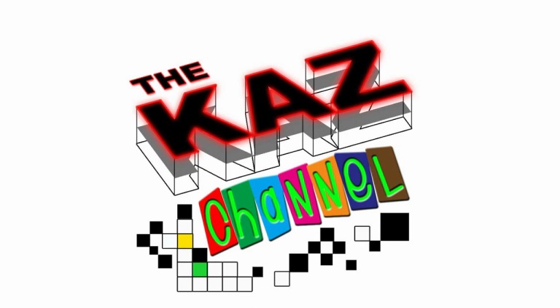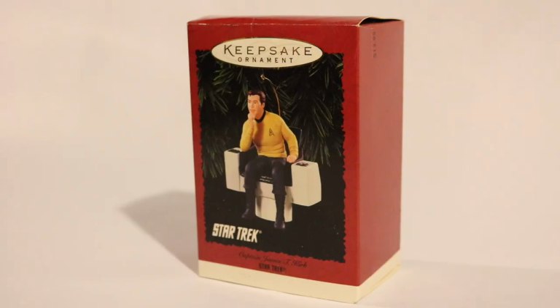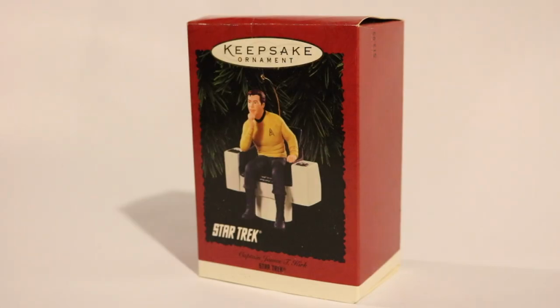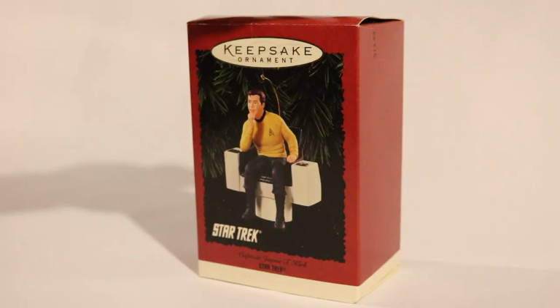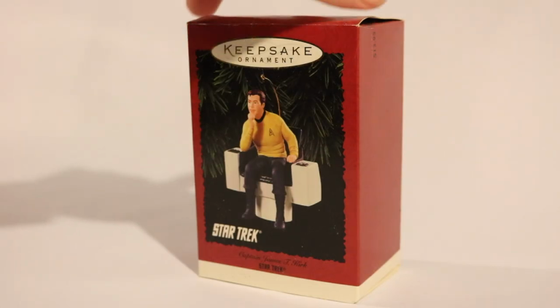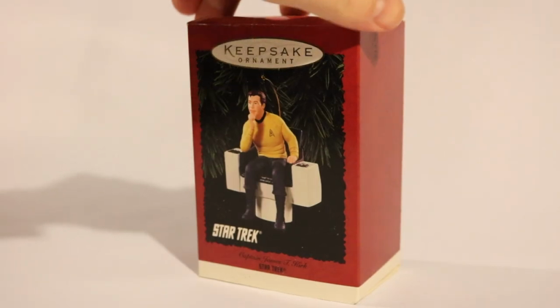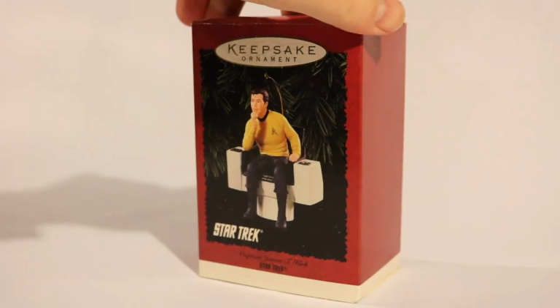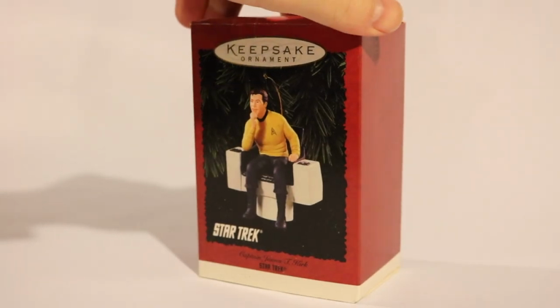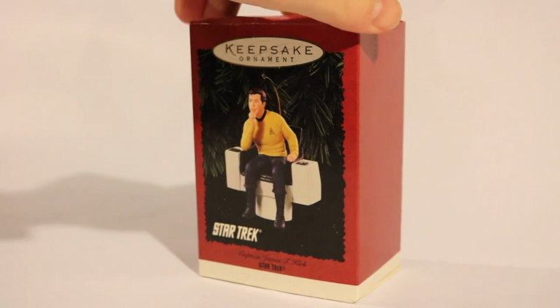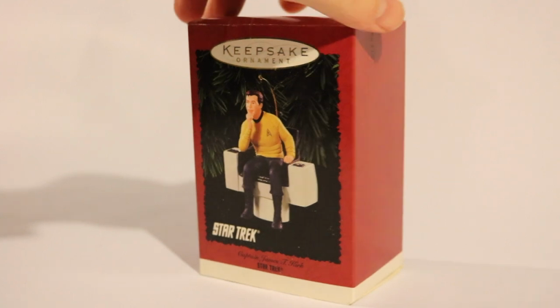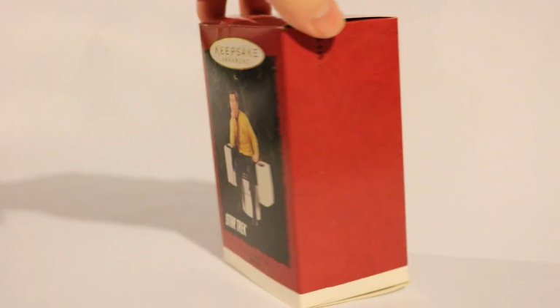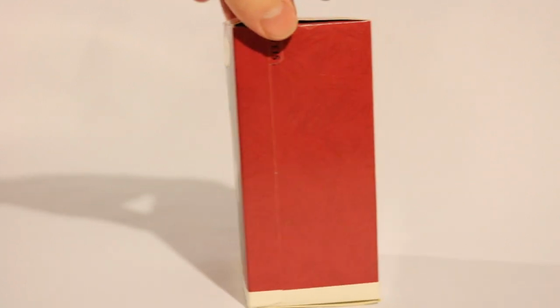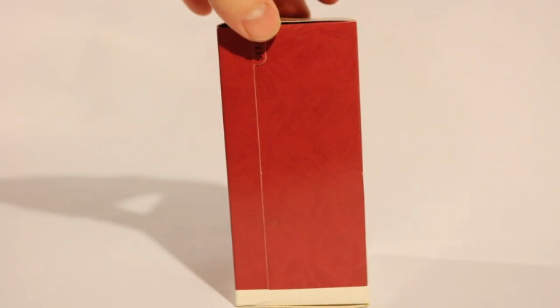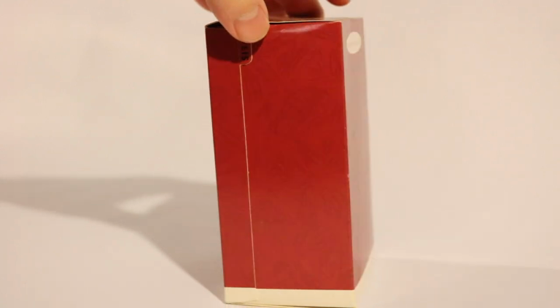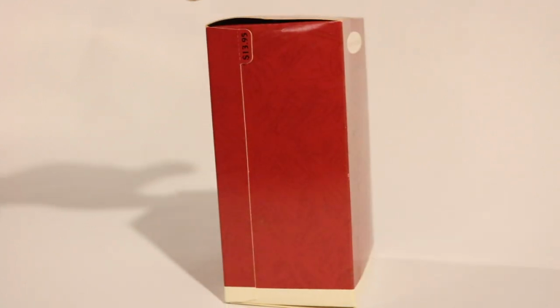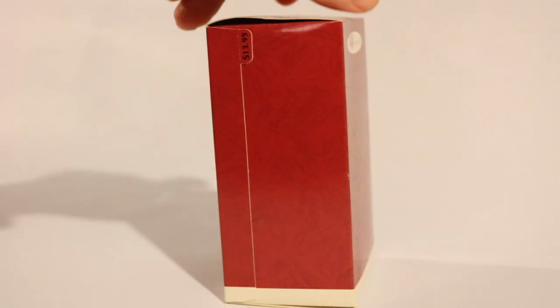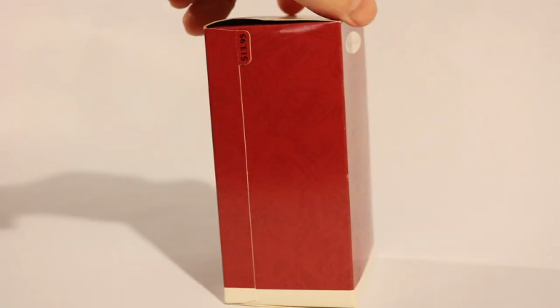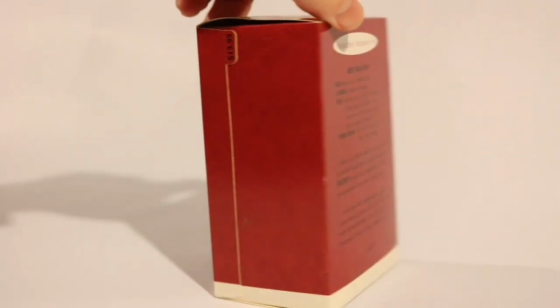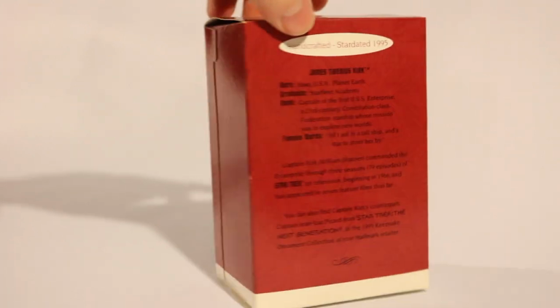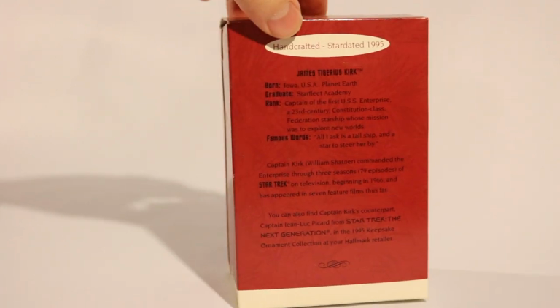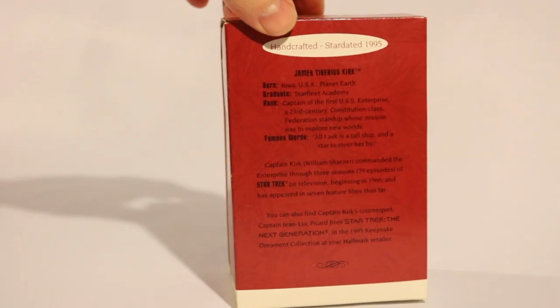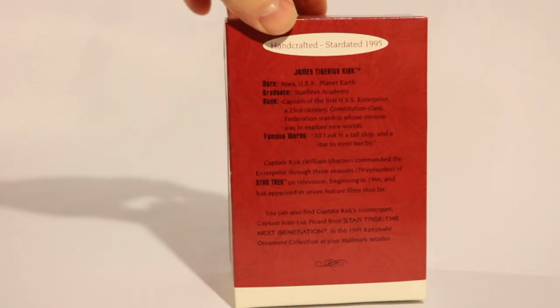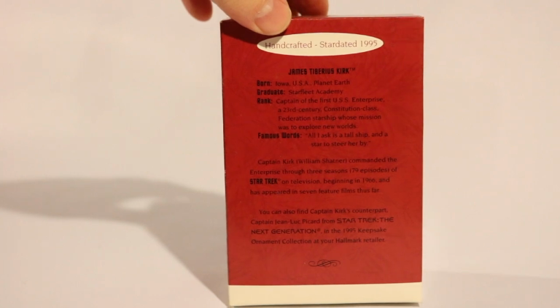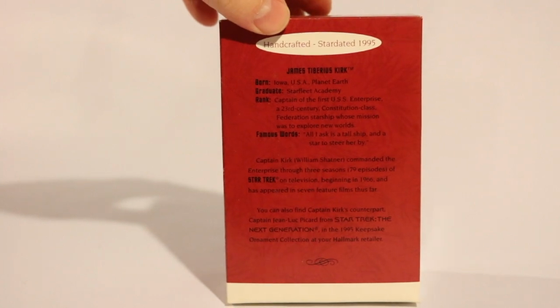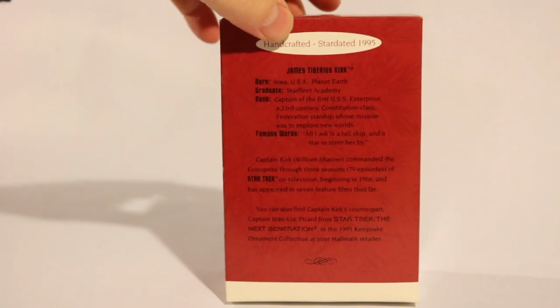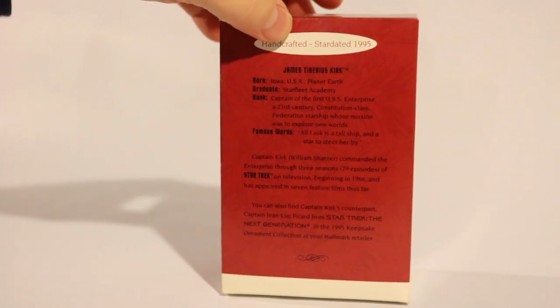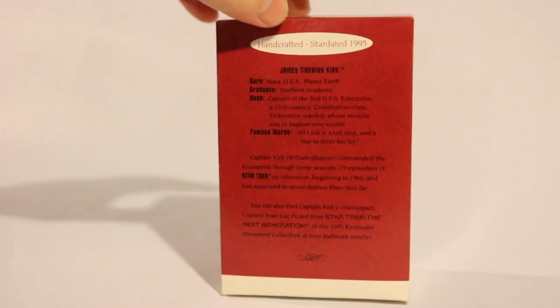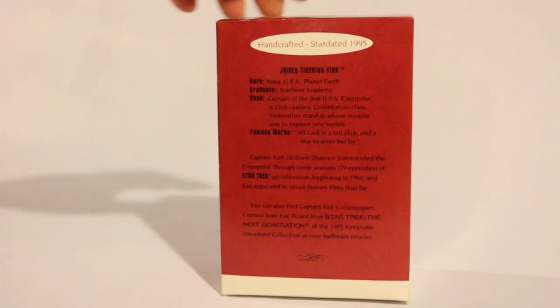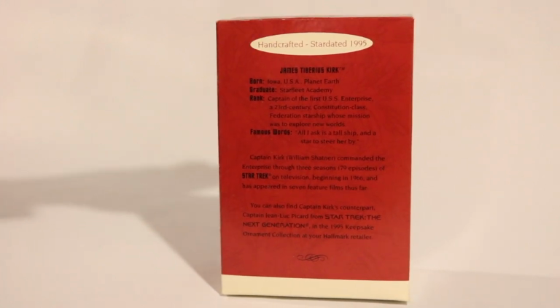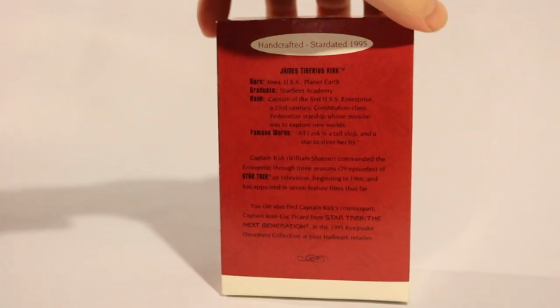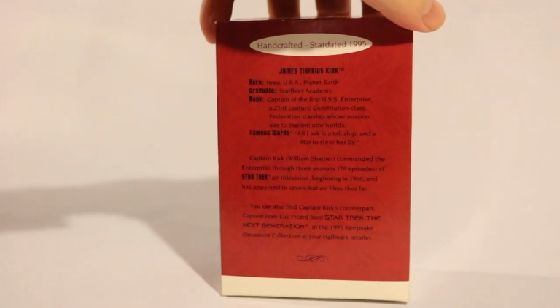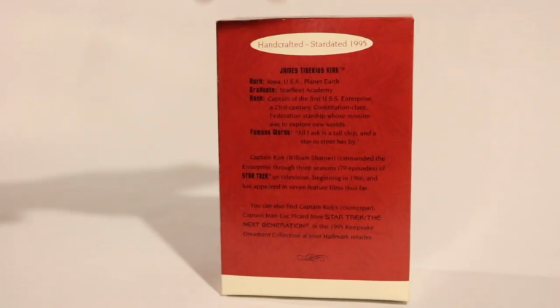I am a major Star Trek fan. I love the original series, I love The Next Generation. So, for Christmas, my parents would get me things such as the keepsake ornaments of the different Star Trek characters and ships.